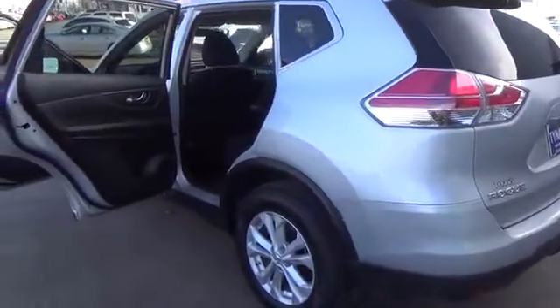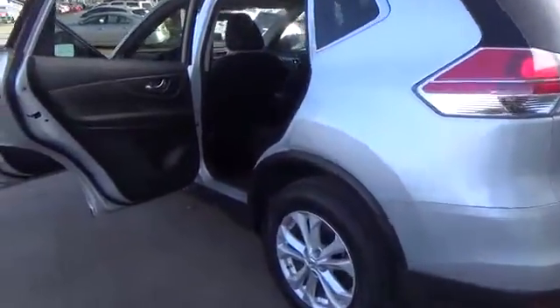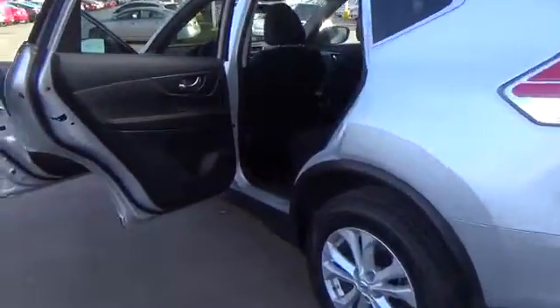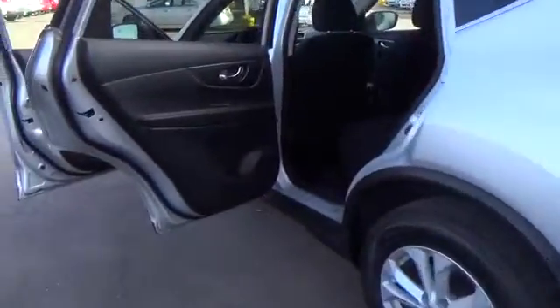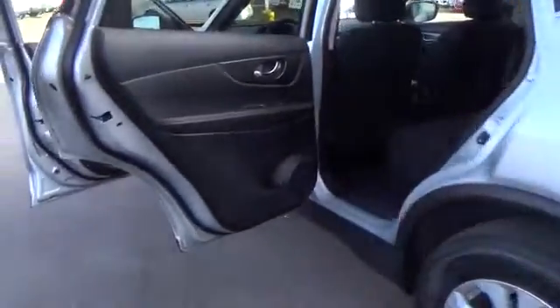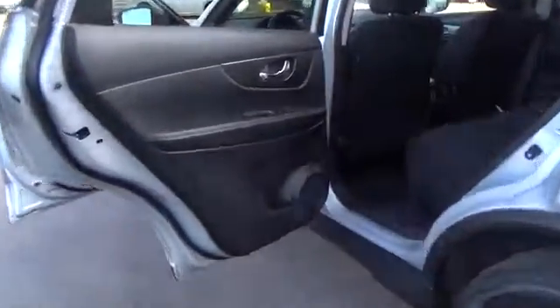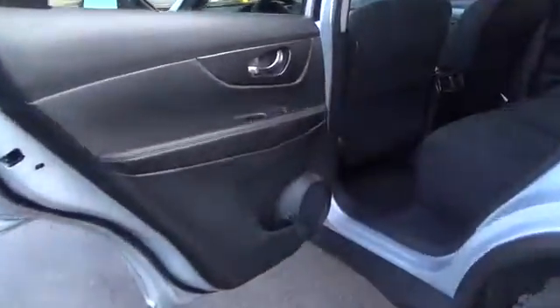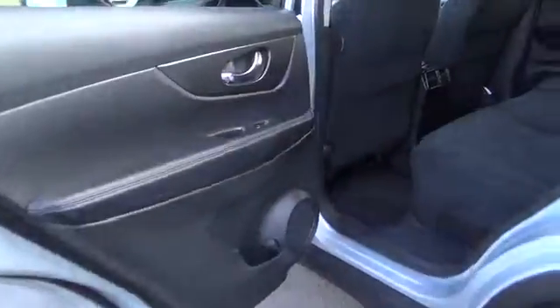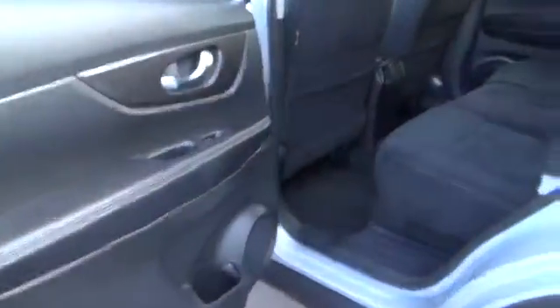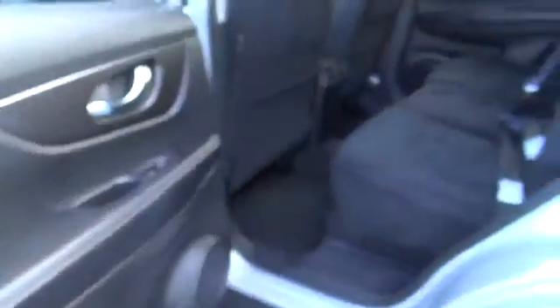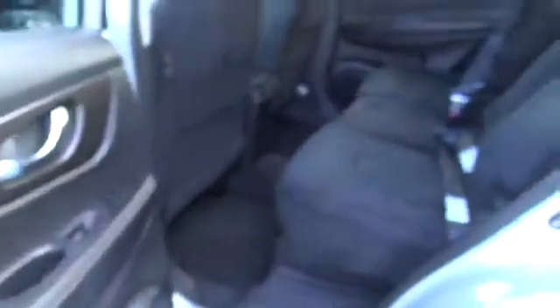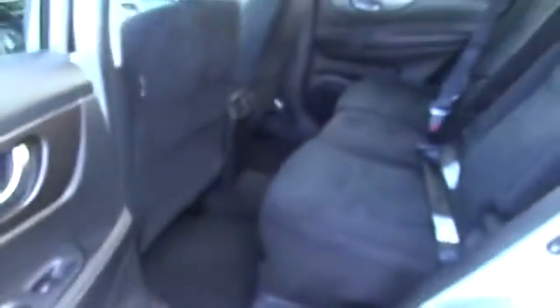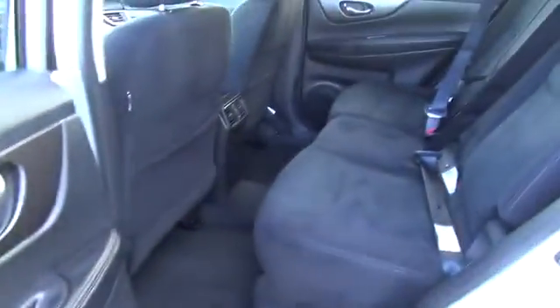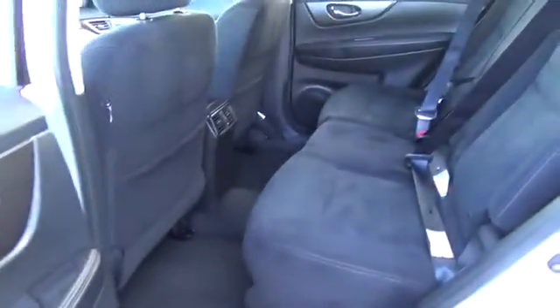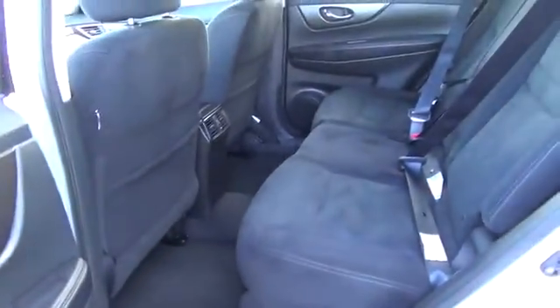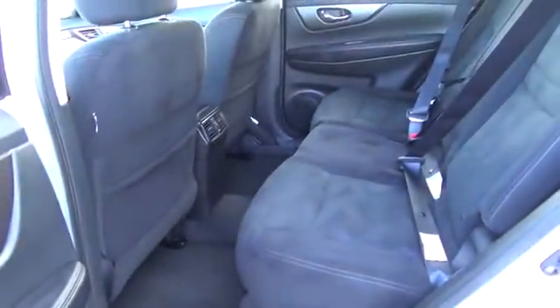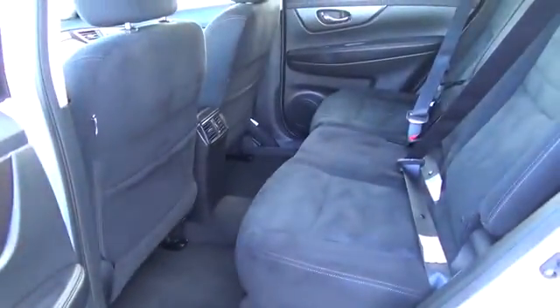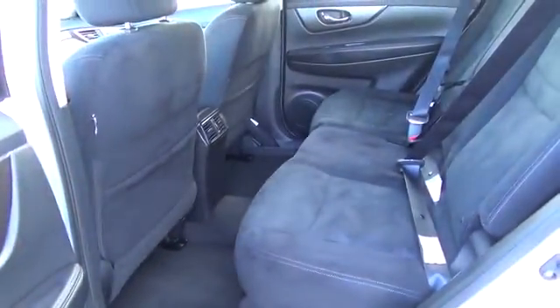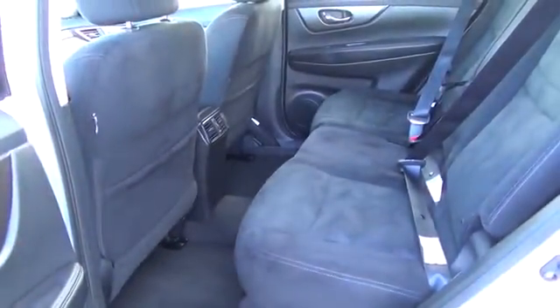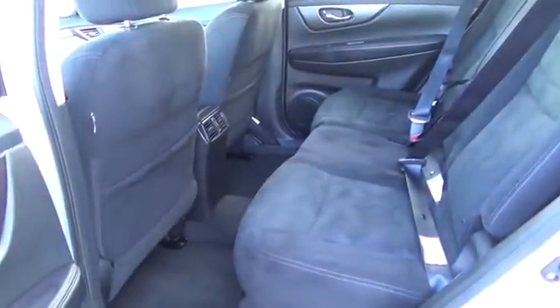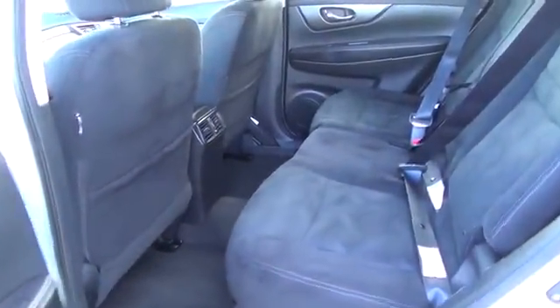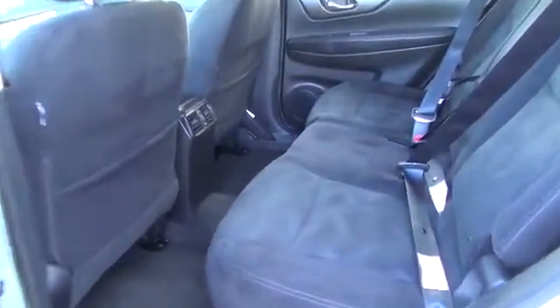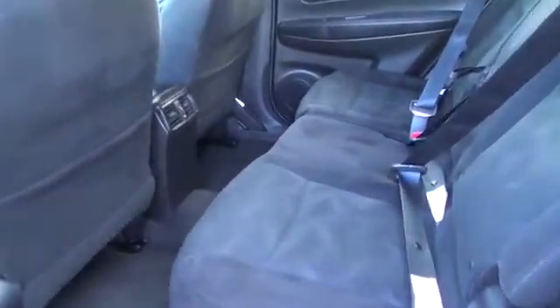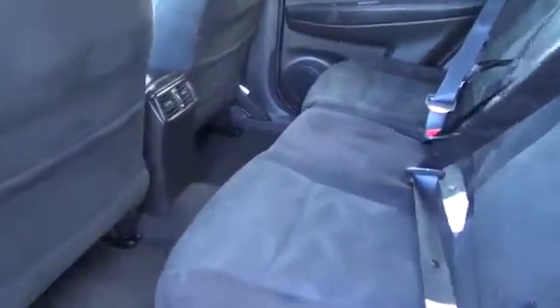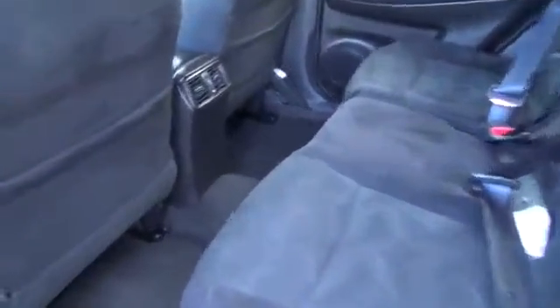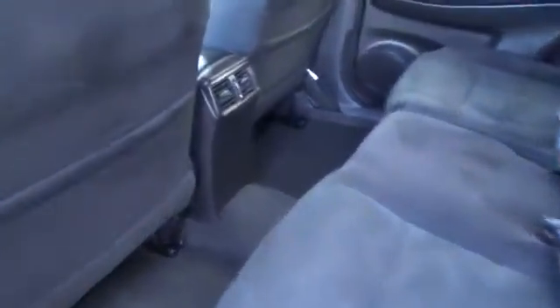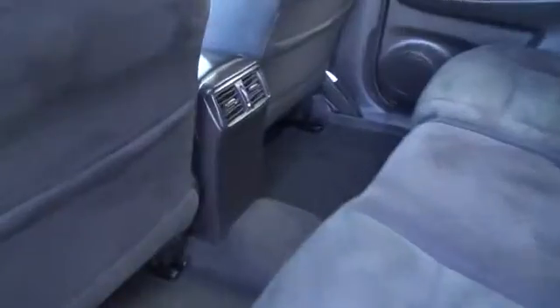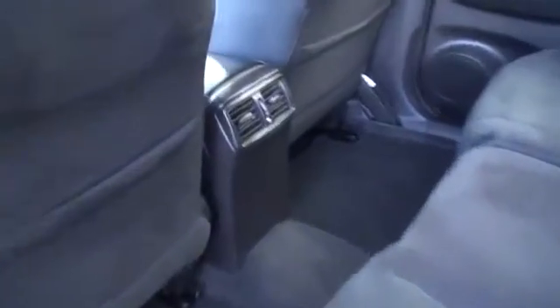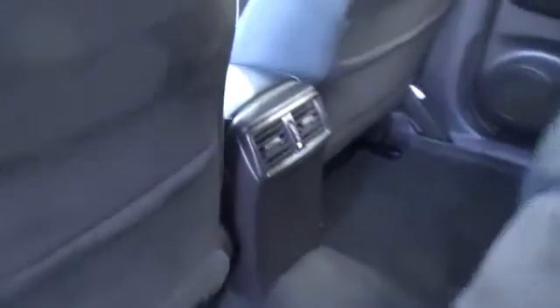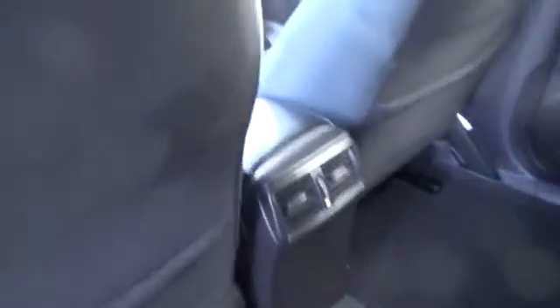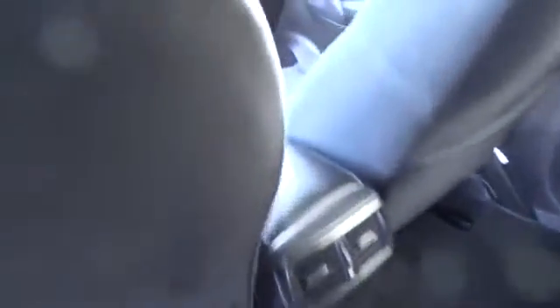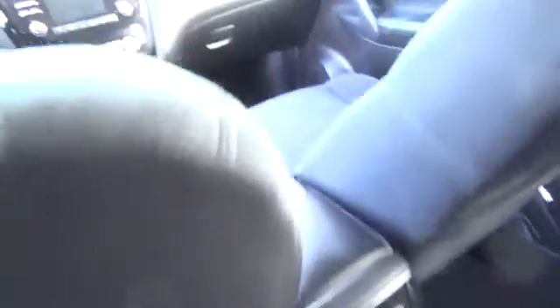Now take a look at our pictures, and you'll find the premium interior is fitted with soft-touch materials, a seamless fit and finish, and packed full of features.